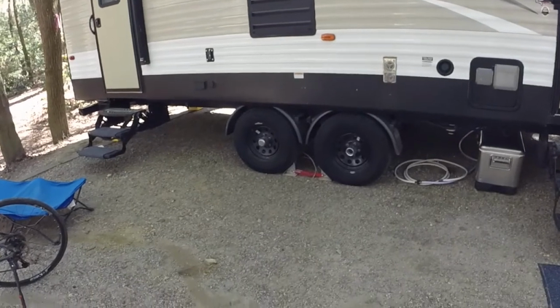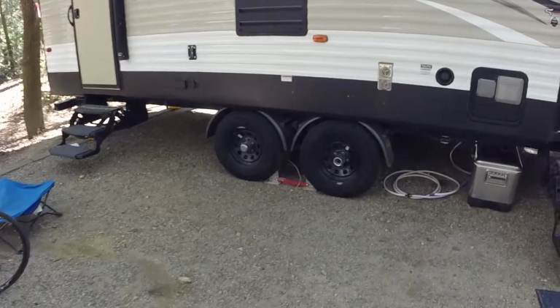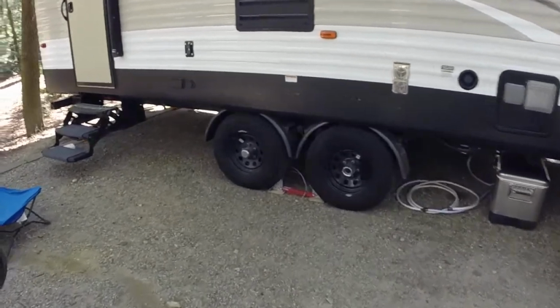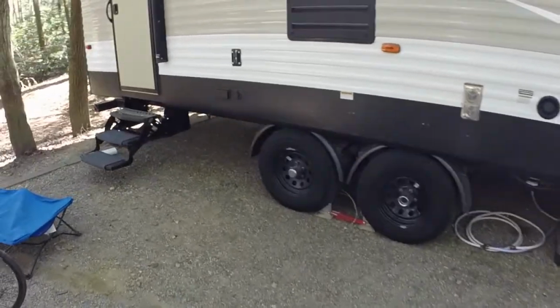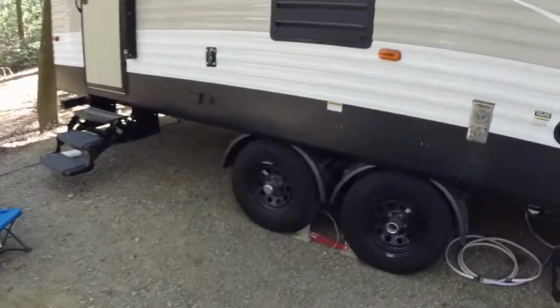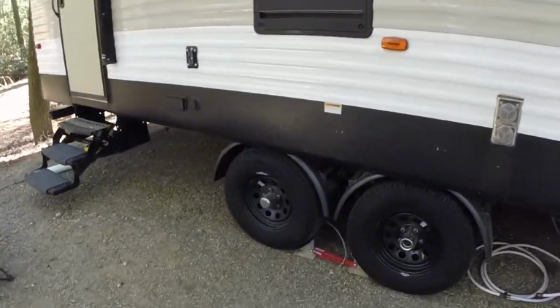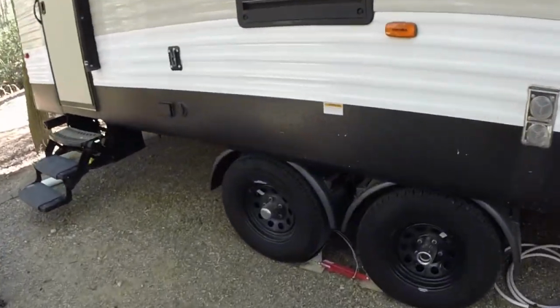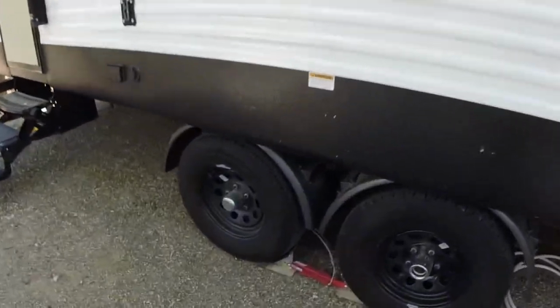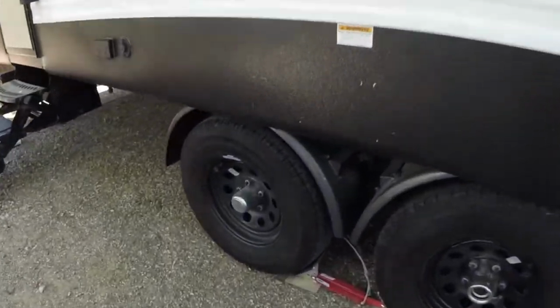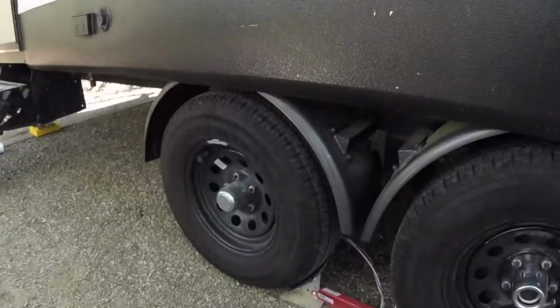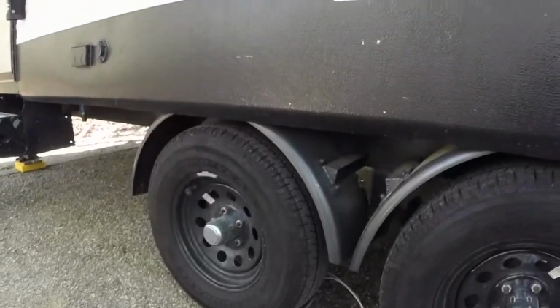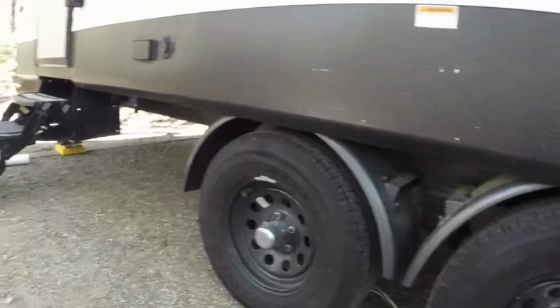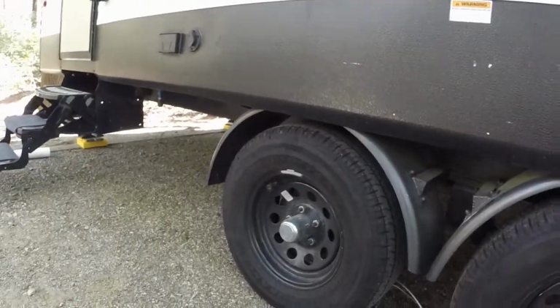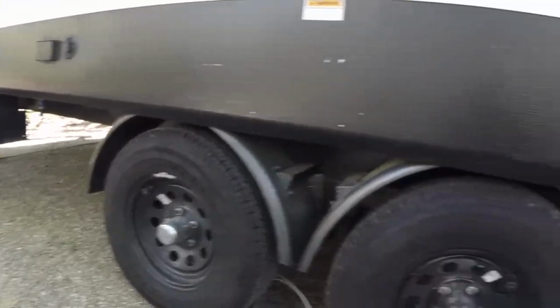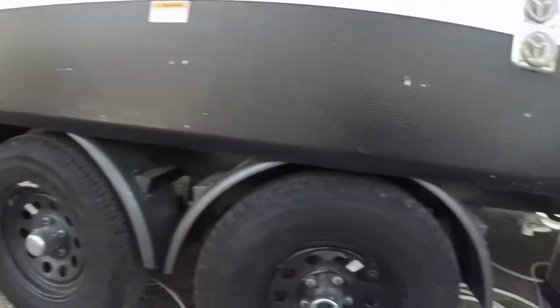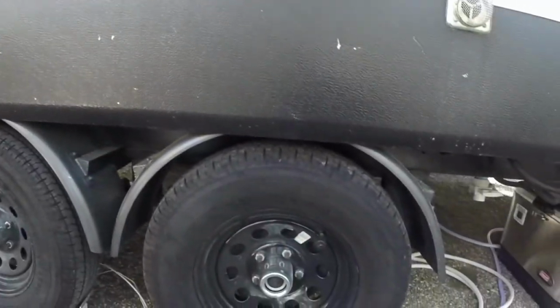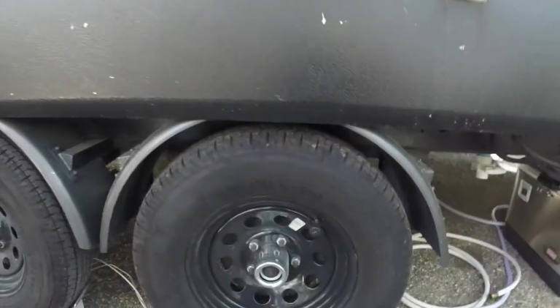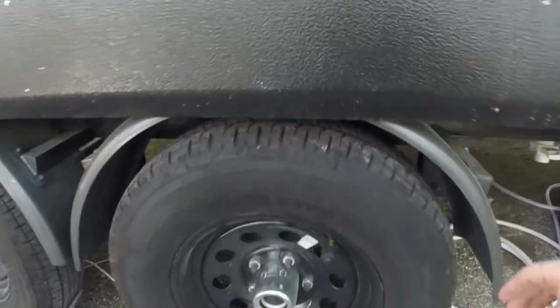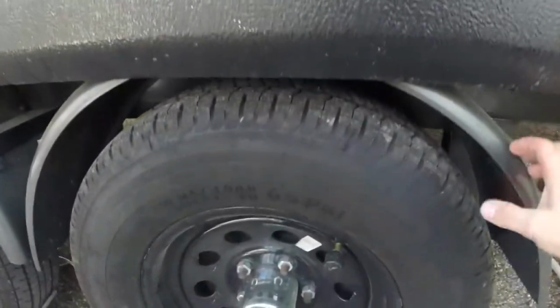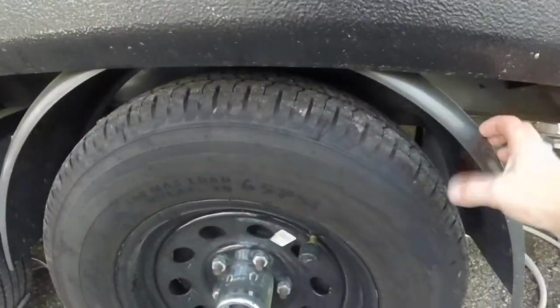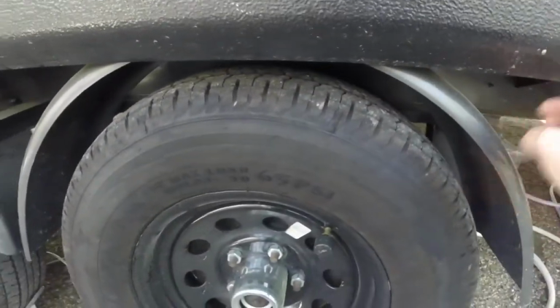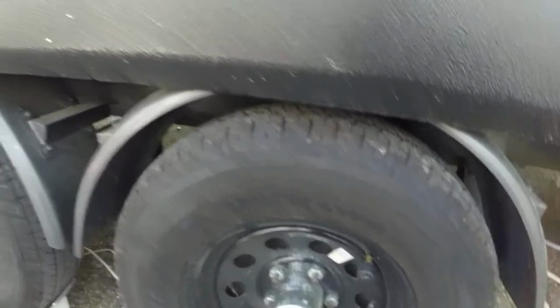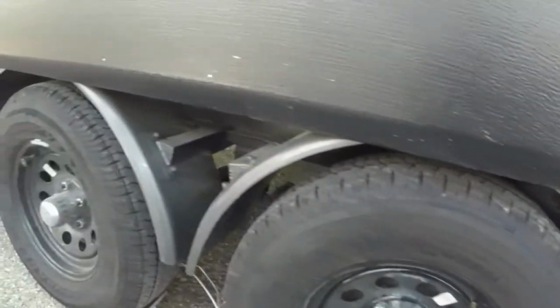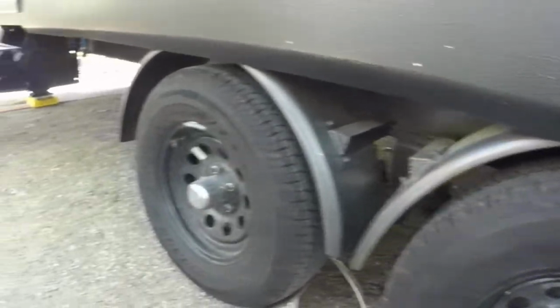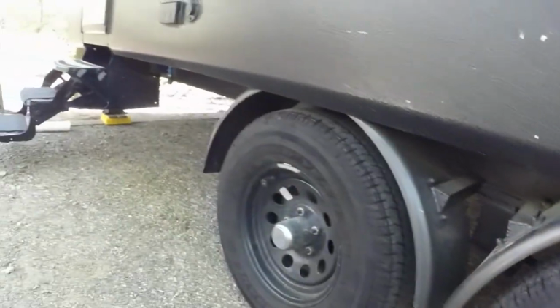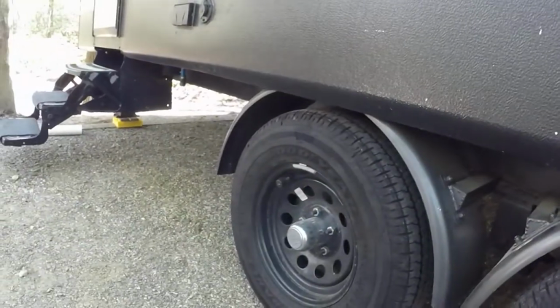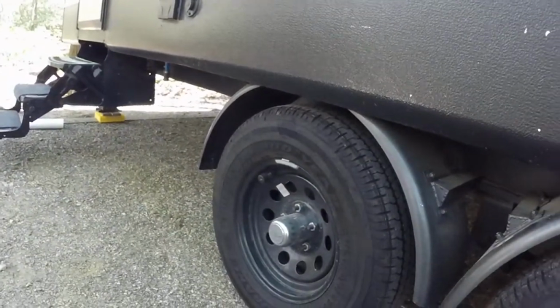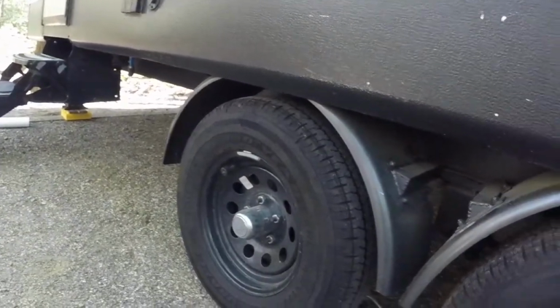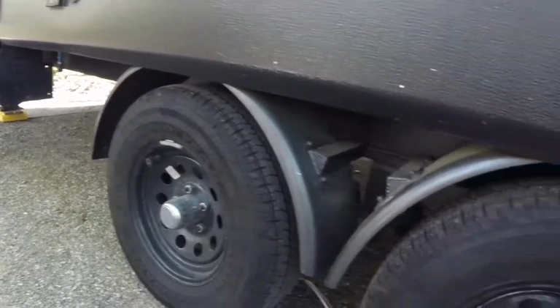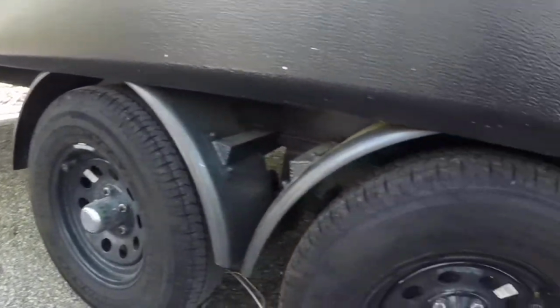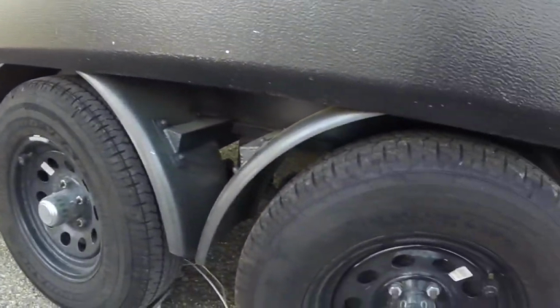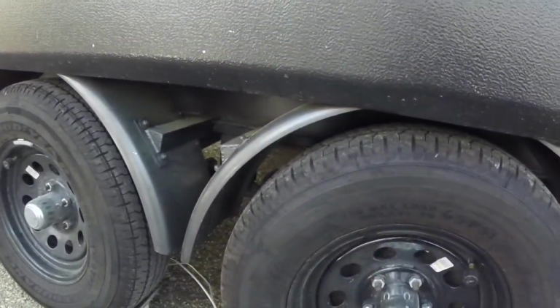Here's a little something I want to show you on the trailer I did — I added some metal fenders. What these do is, if I have a blowout, the tire shrapnel doesn't take out the trim, my floor, and maybe some plumbing inside.